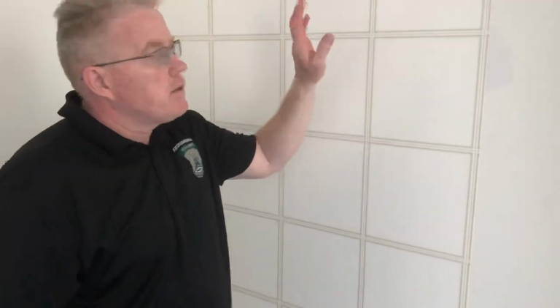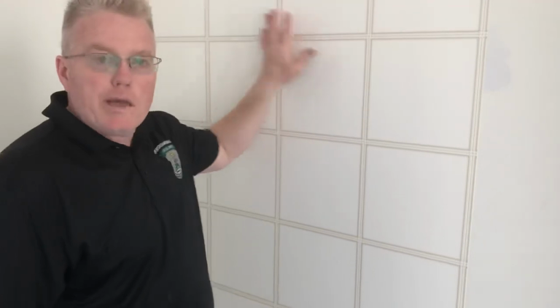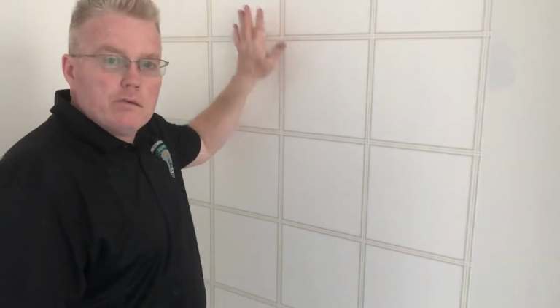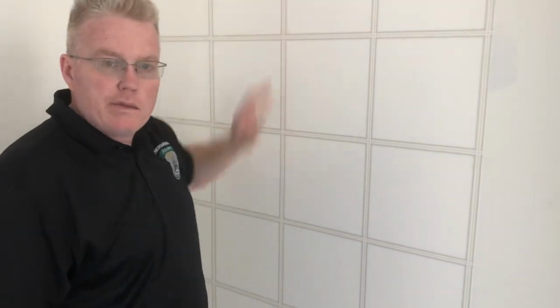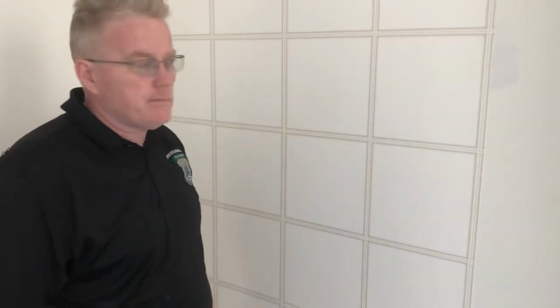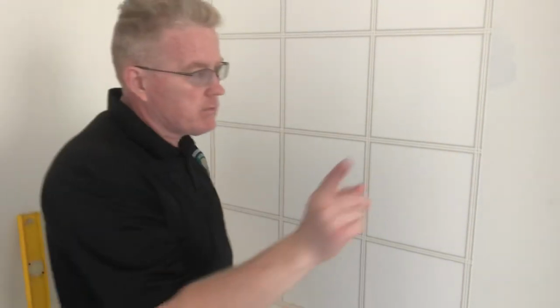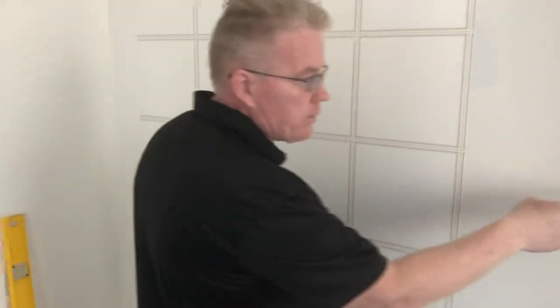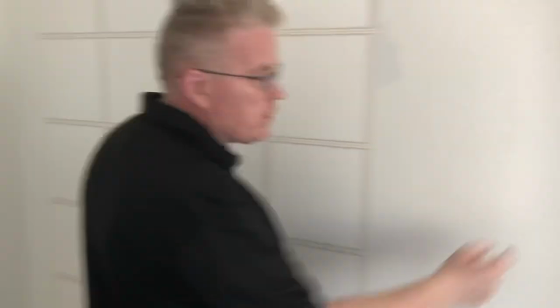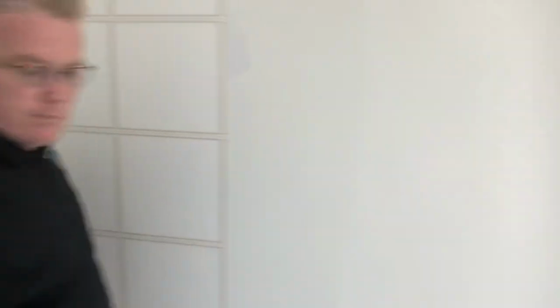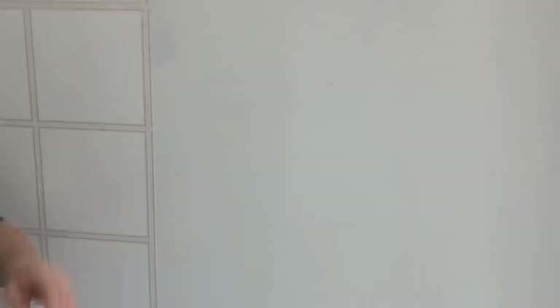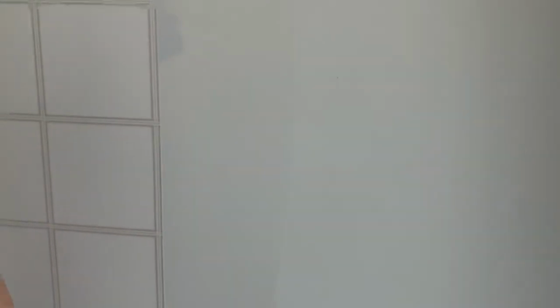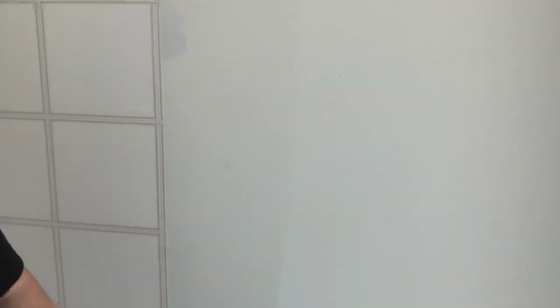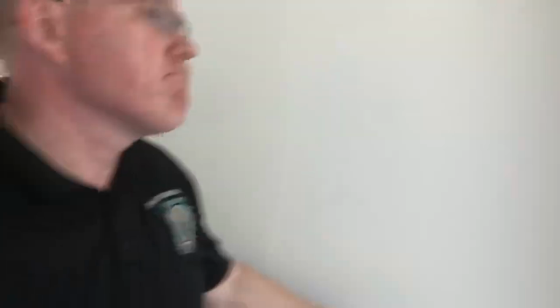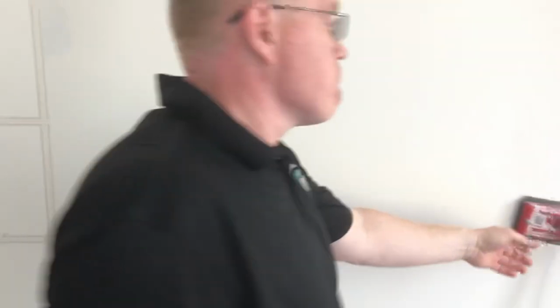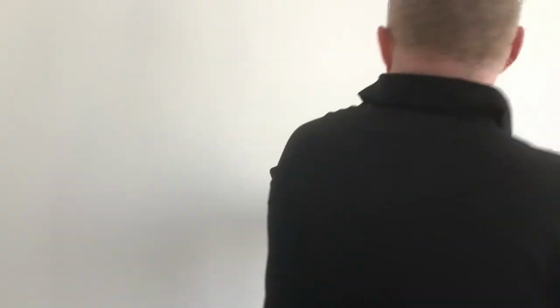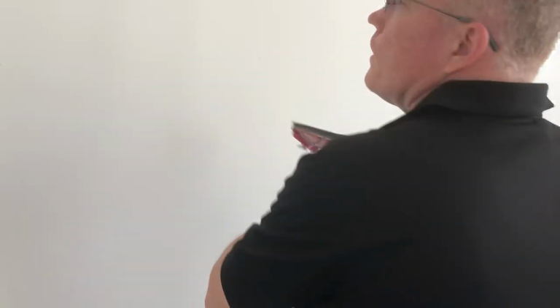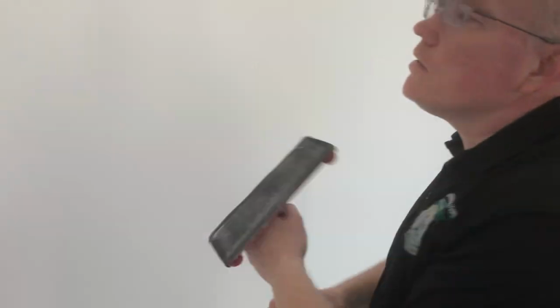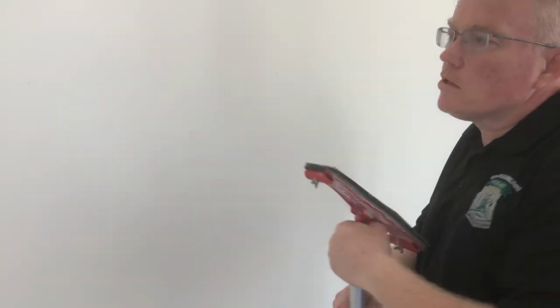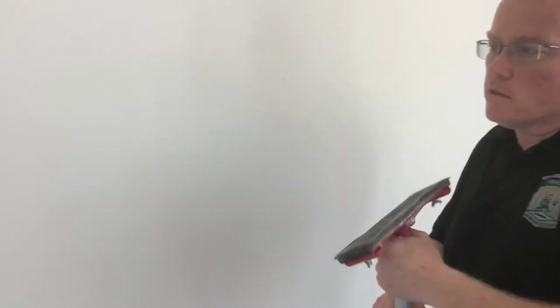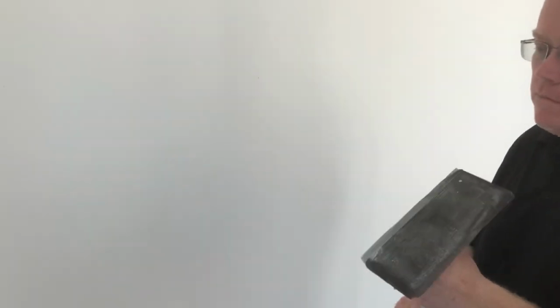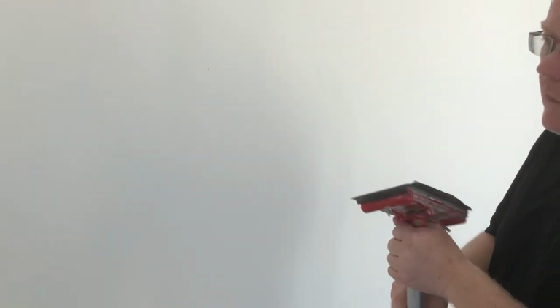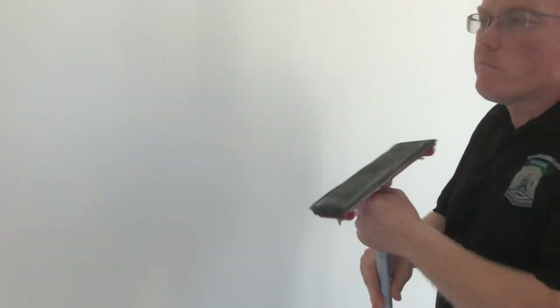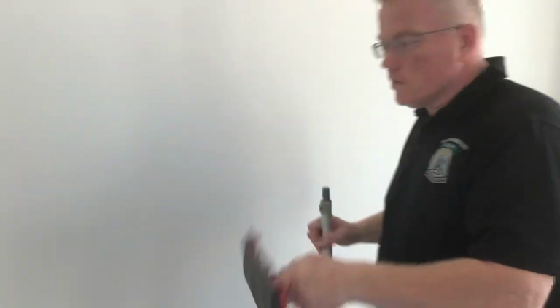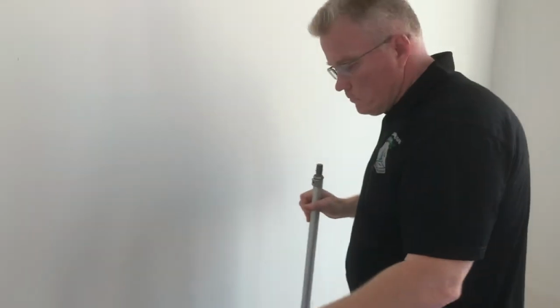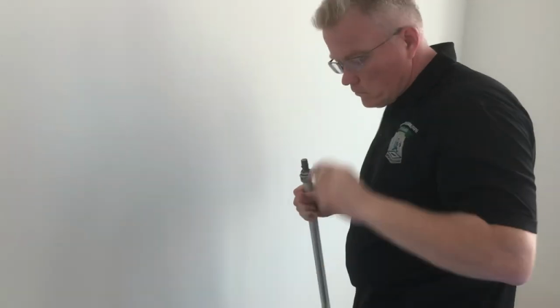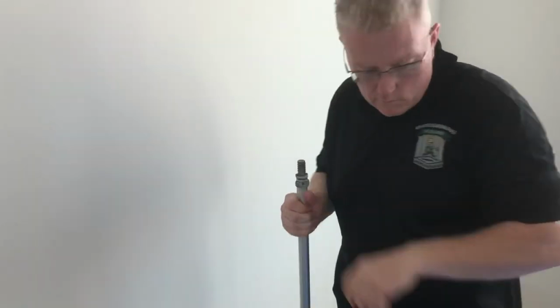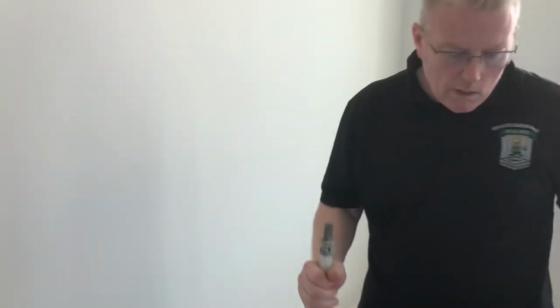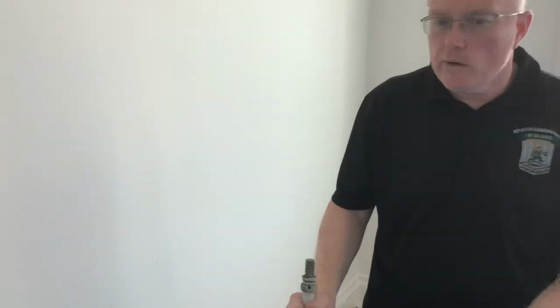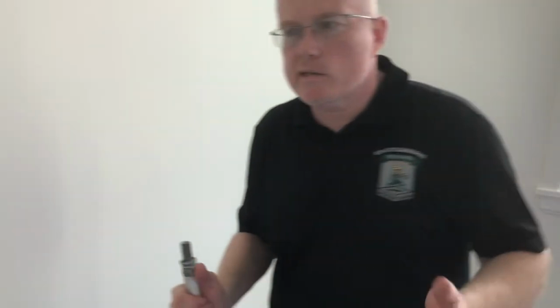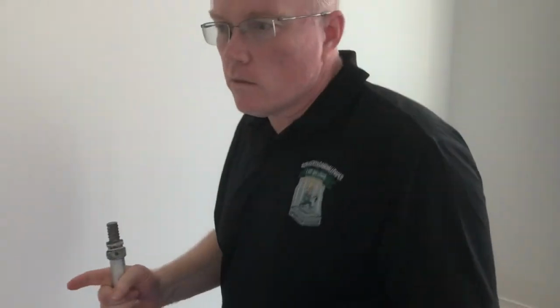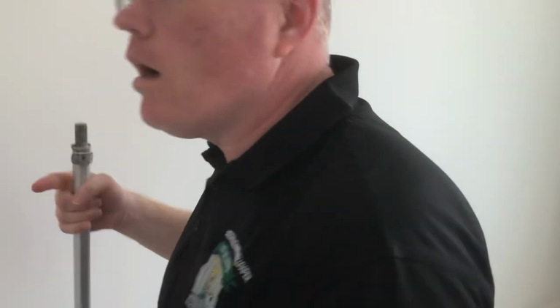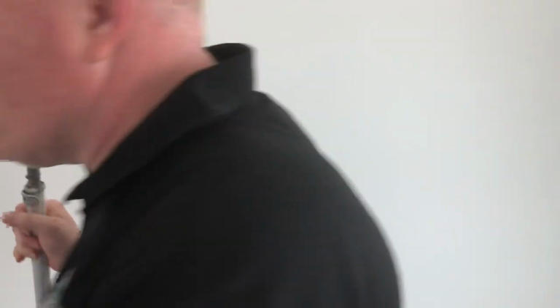Do not glue the leather — glue the wall. Let me show you what I mean. The reason you're going to do this is because you want it to expand on the wall.